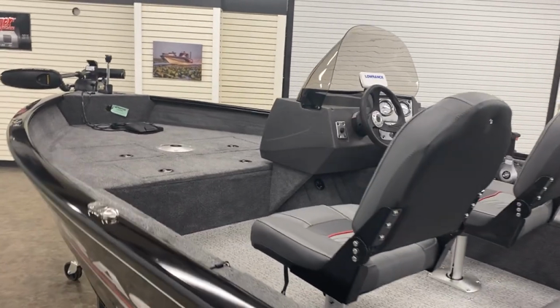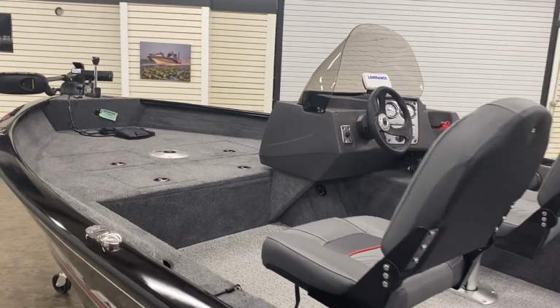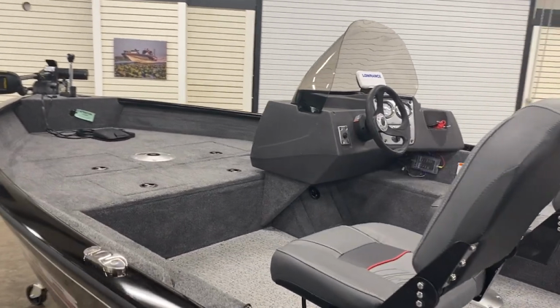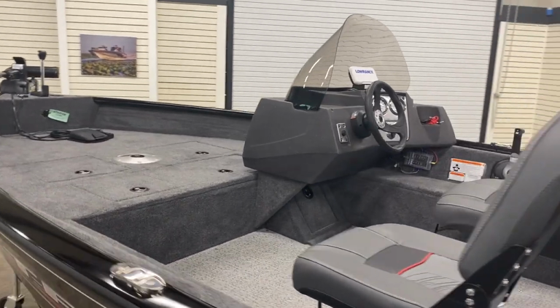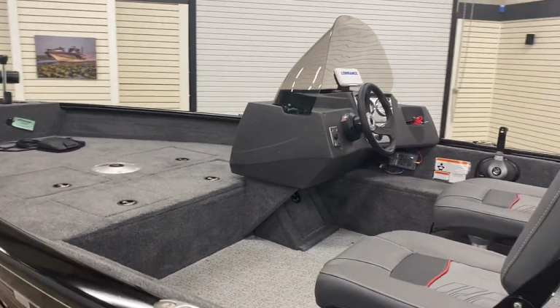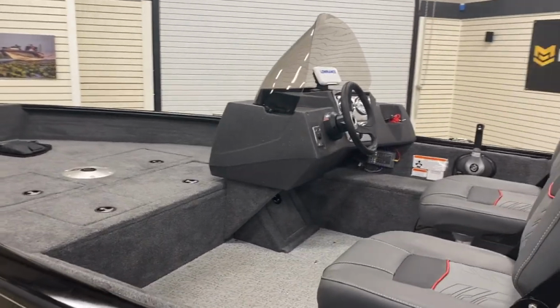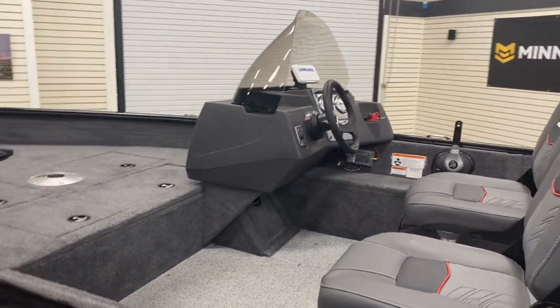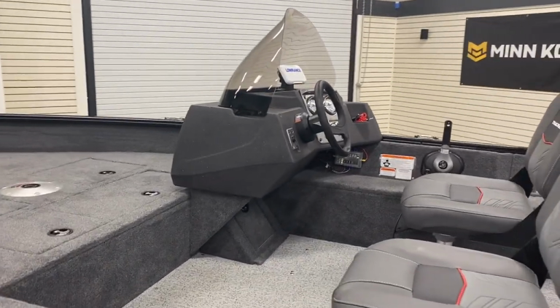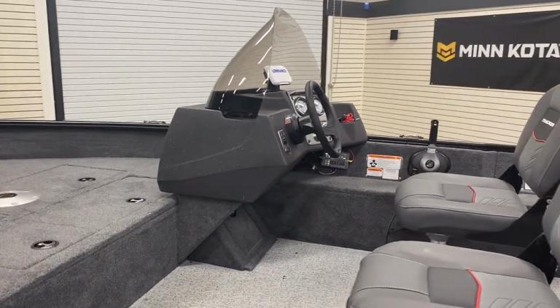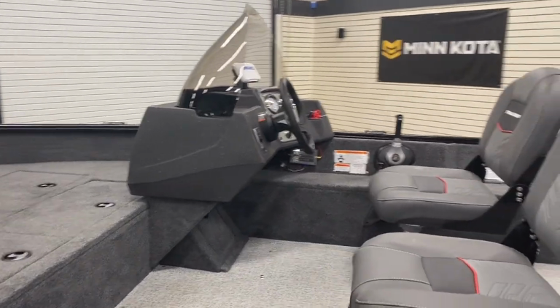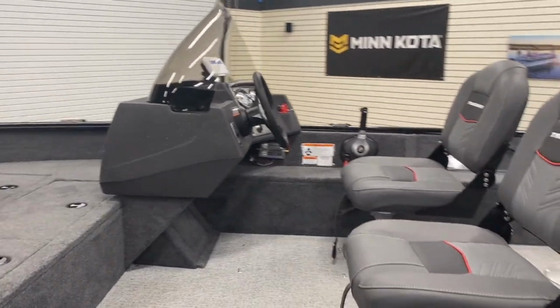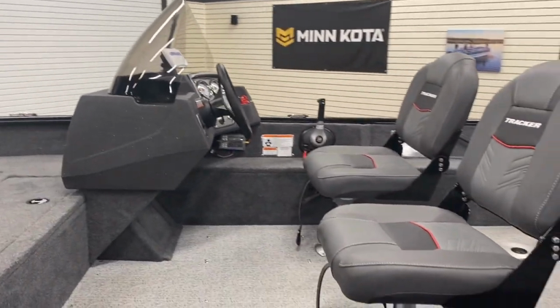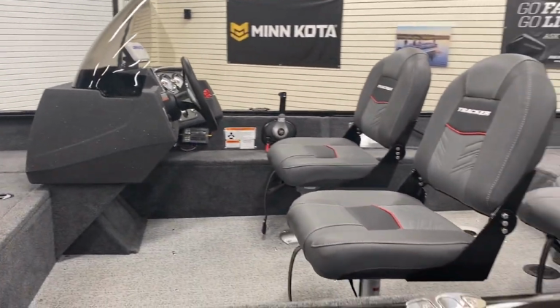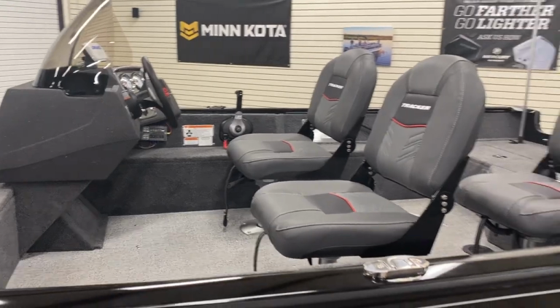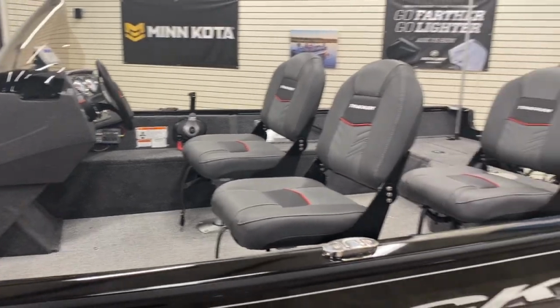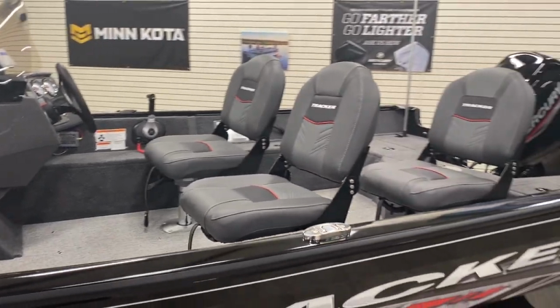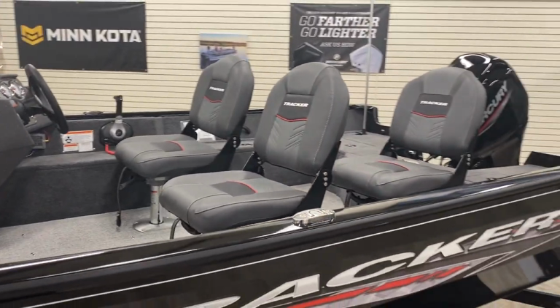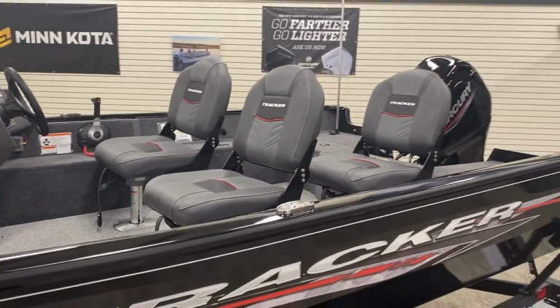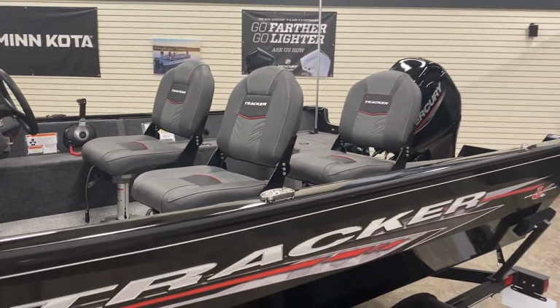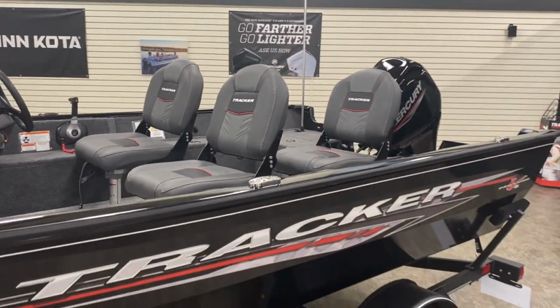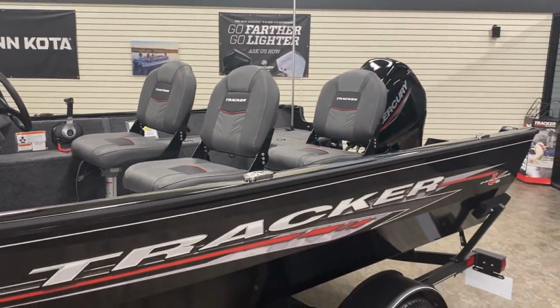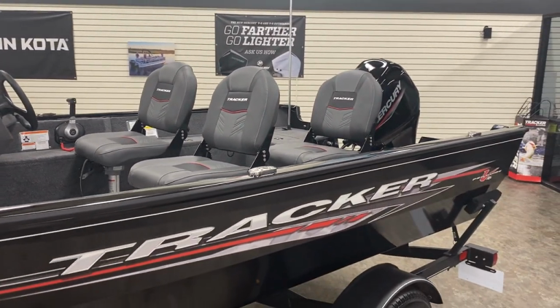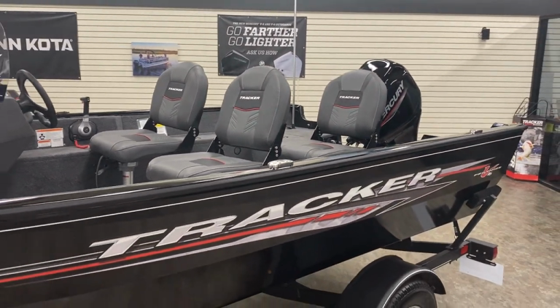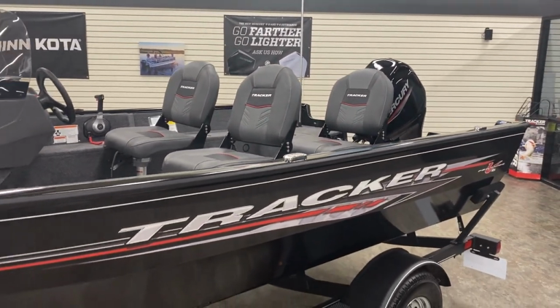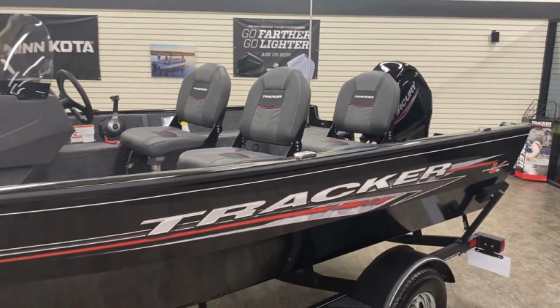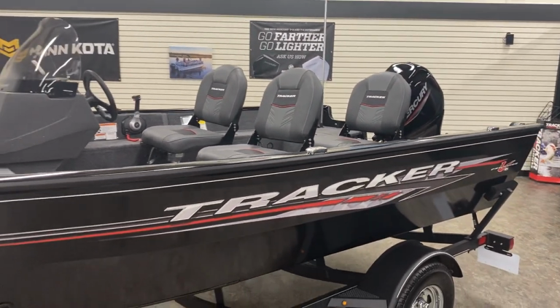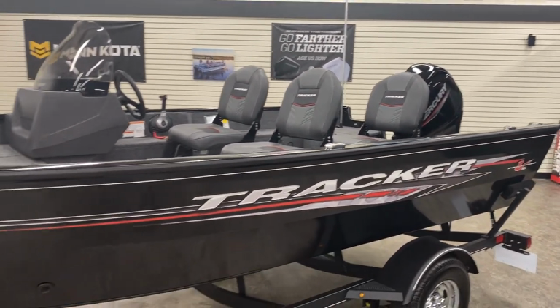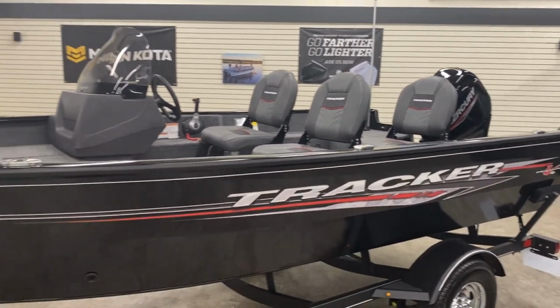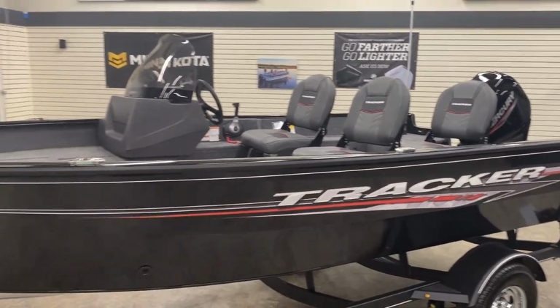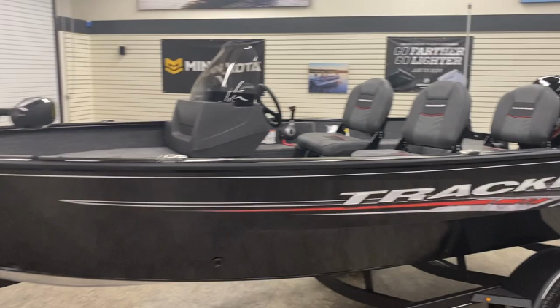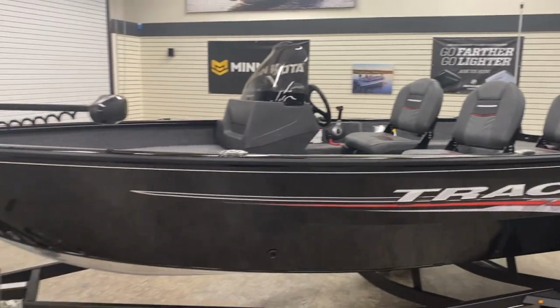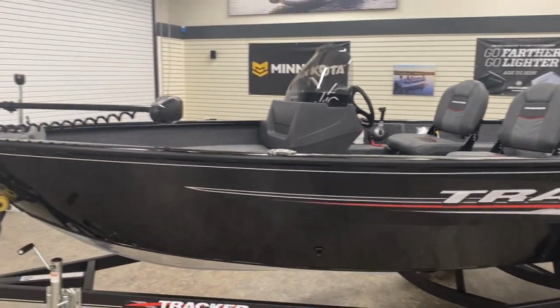One of the good things about these boats is they do seat more than a Mod V. This boat has a capacity of five persons, where your standard Mod V is going to be three or four persons.